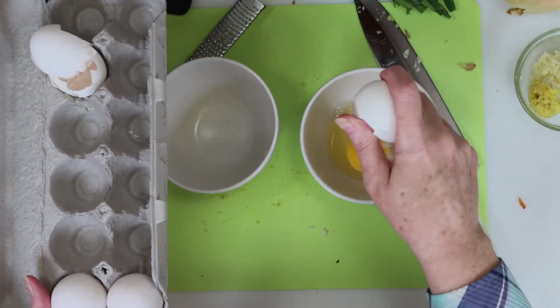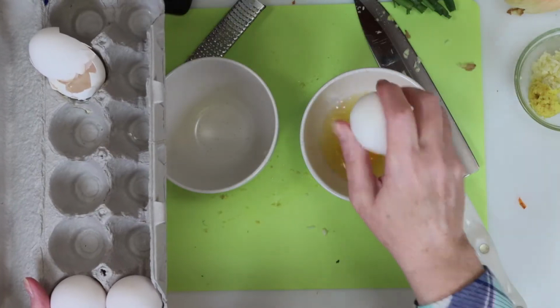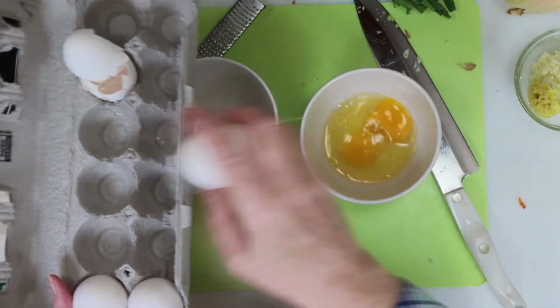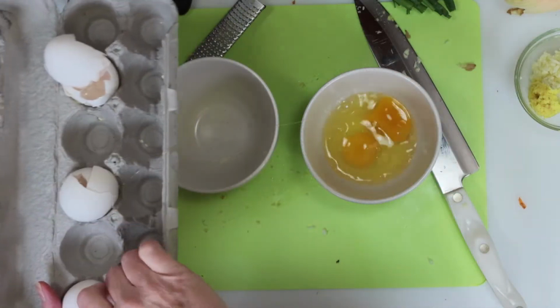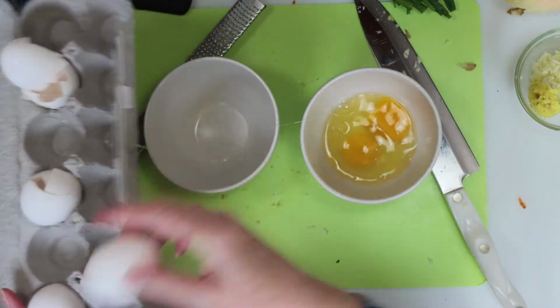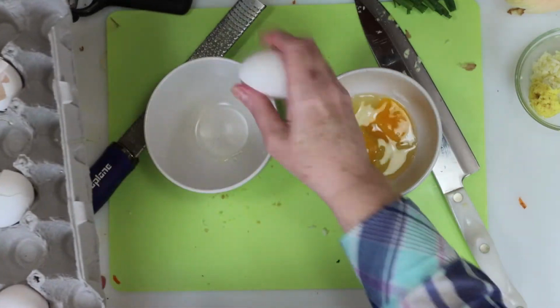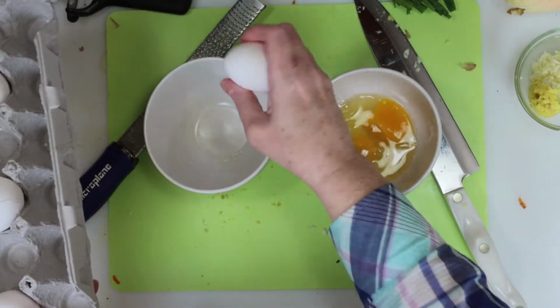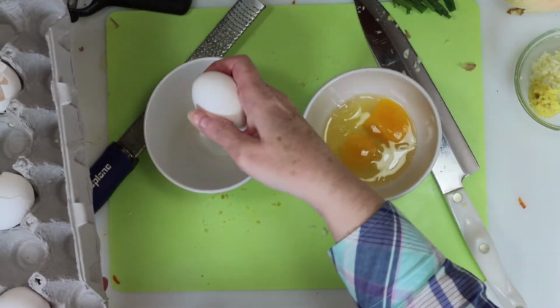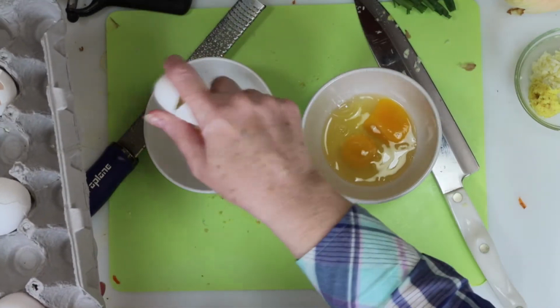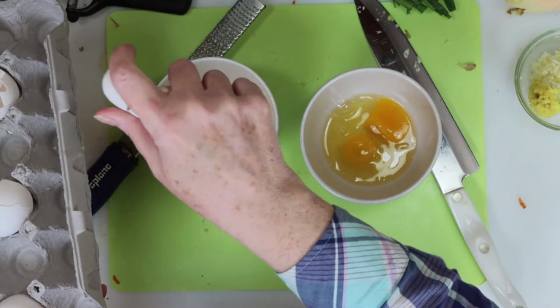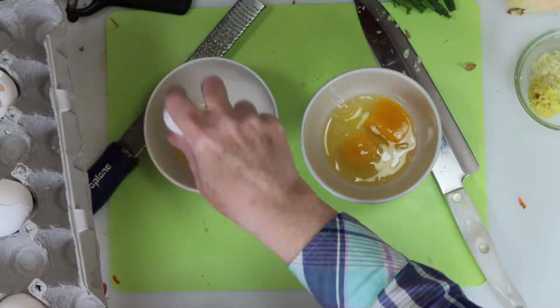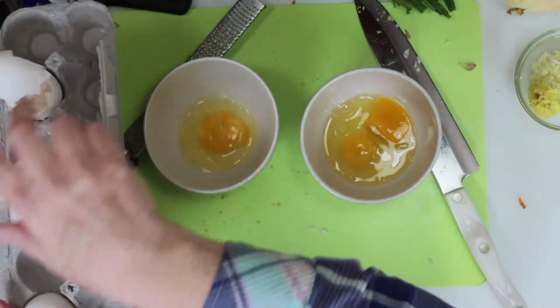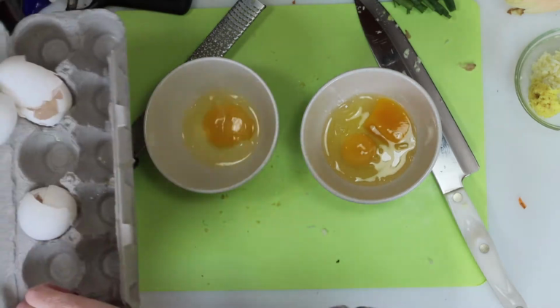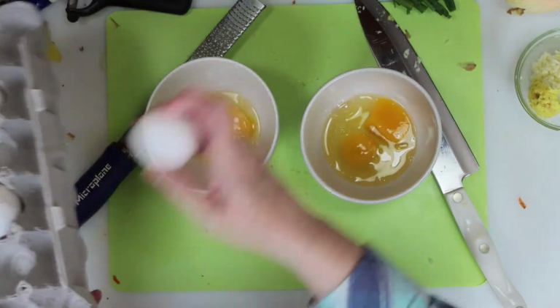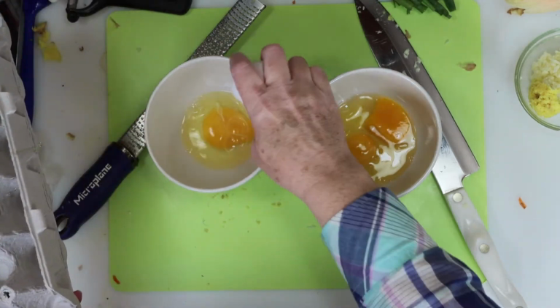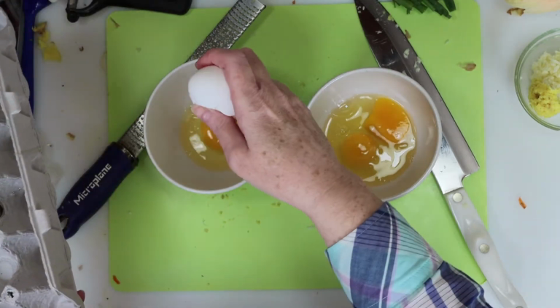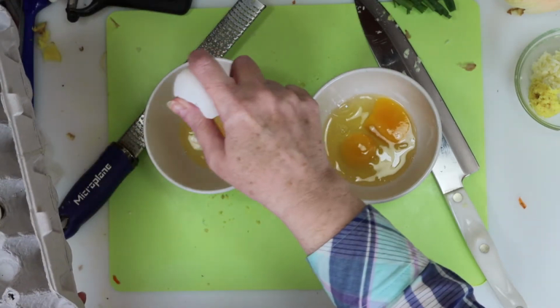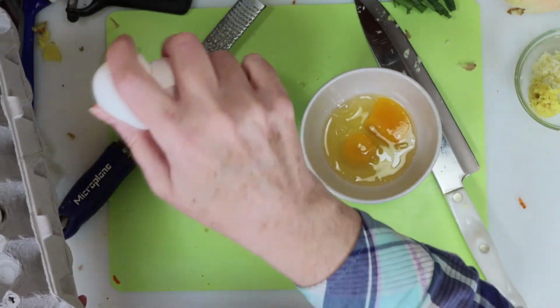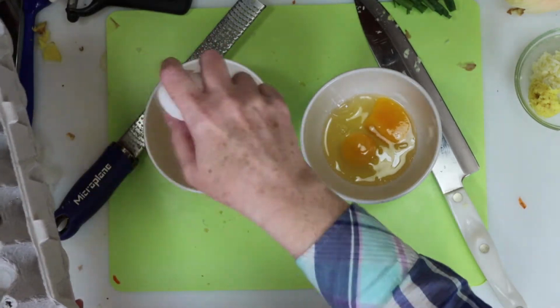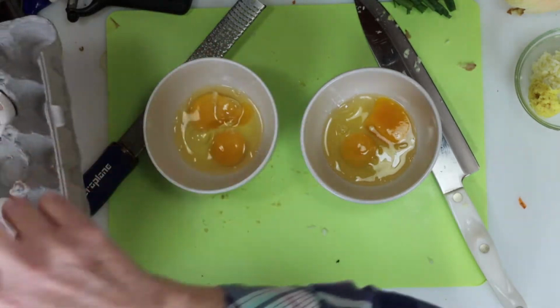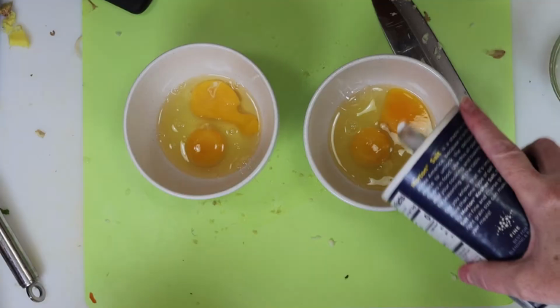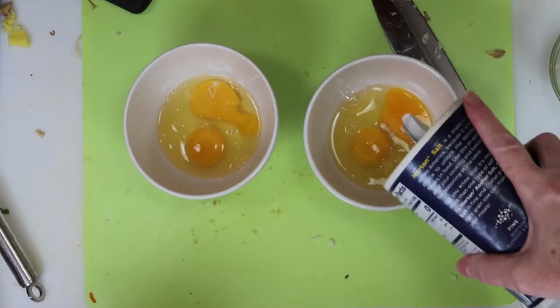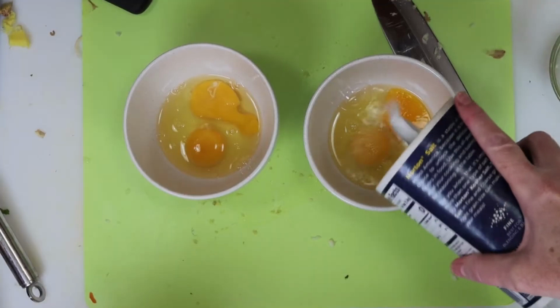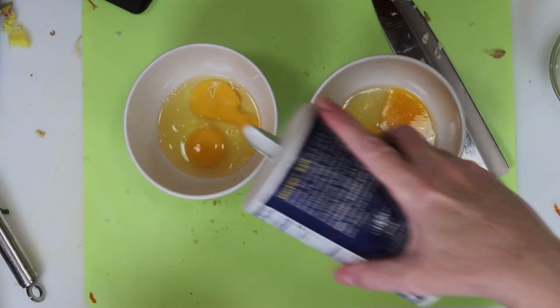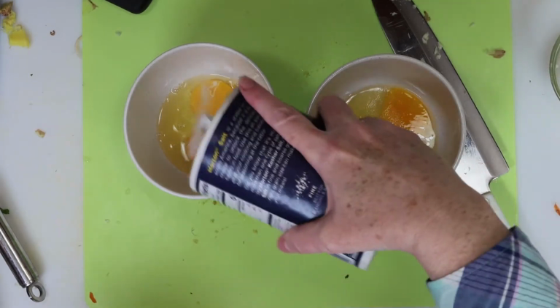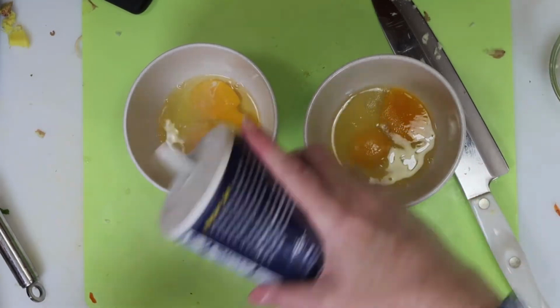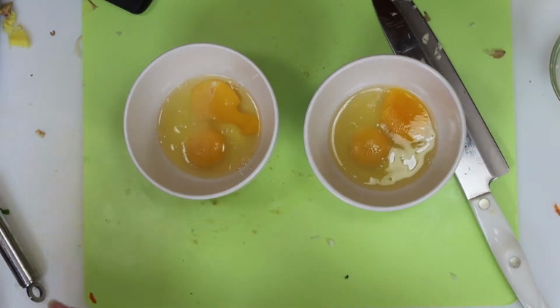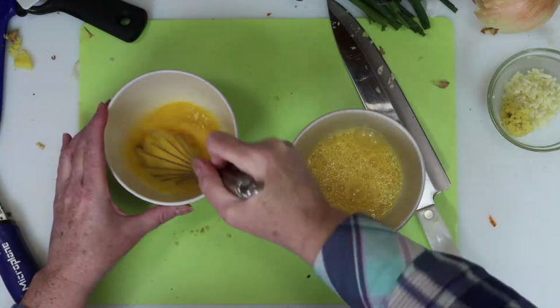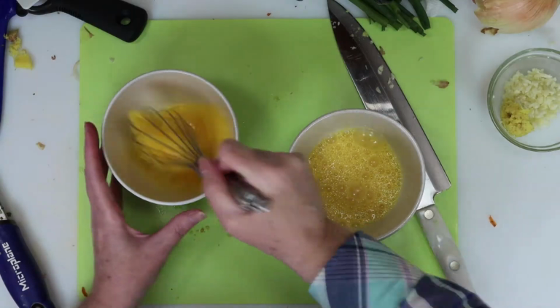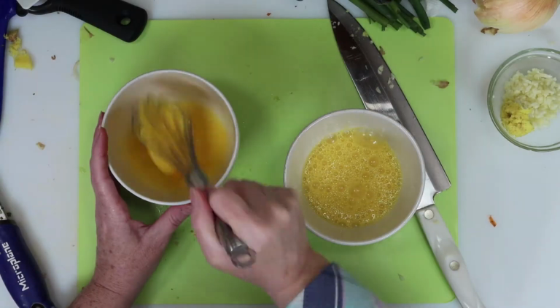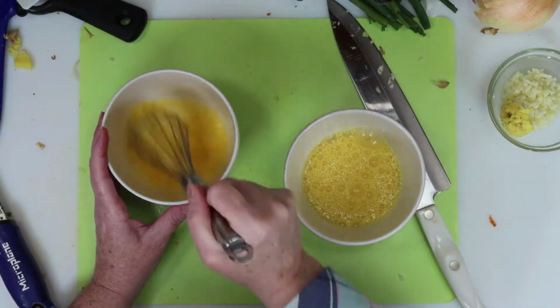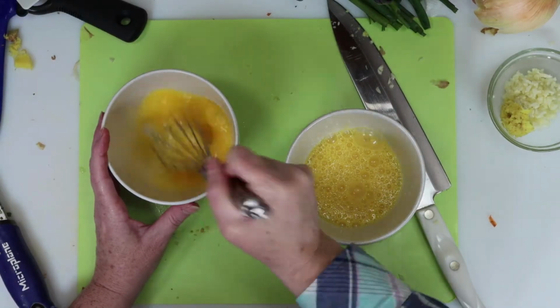Eggs — we need four divided into two bowls. One for the scrambled egg and one for the raw egg we pour onto the rice at the end of the process. I'll add a pinch of salt to each and then beat both bowls of eggs.